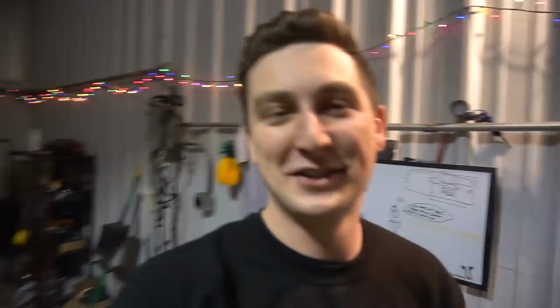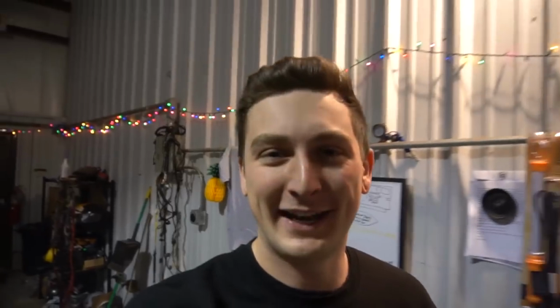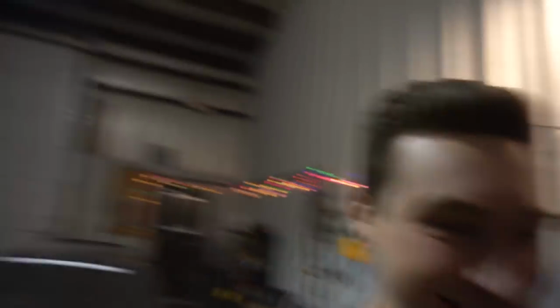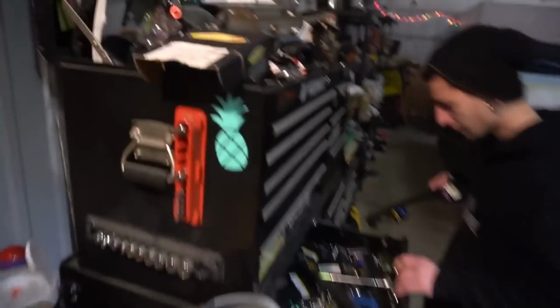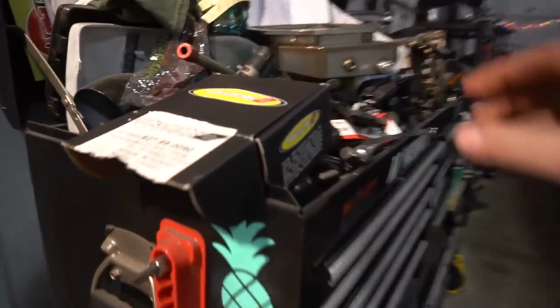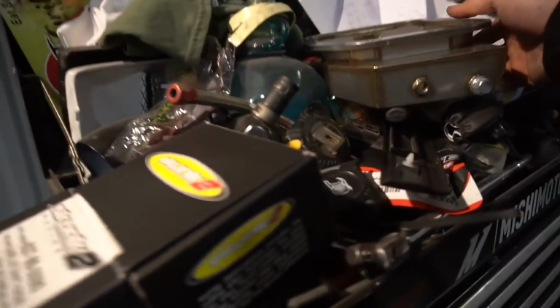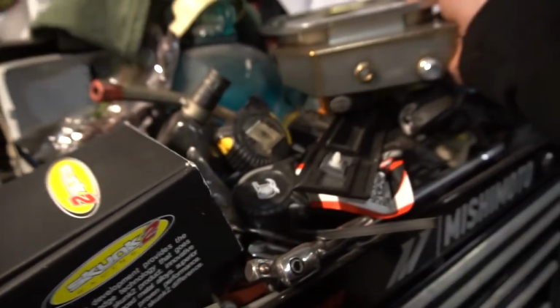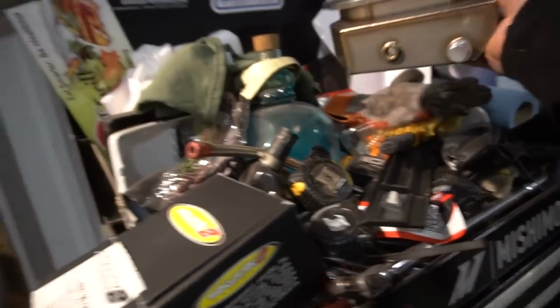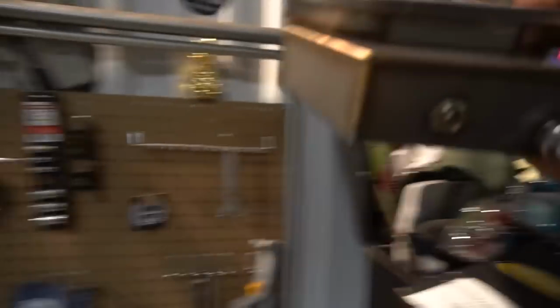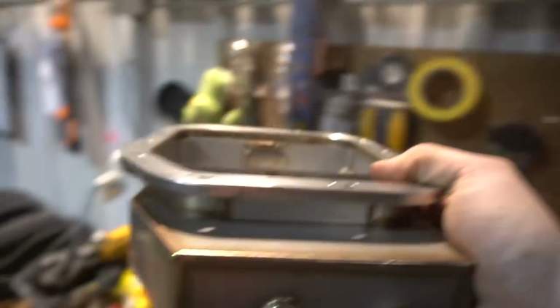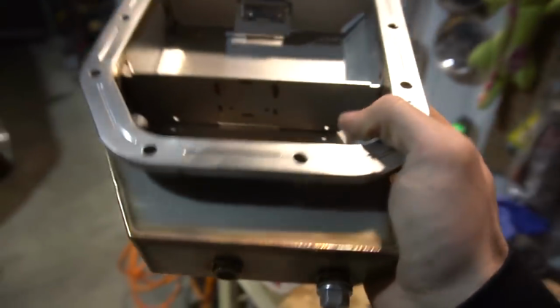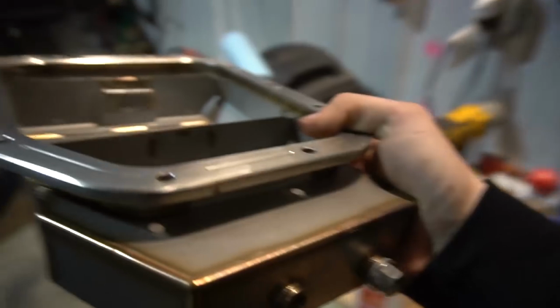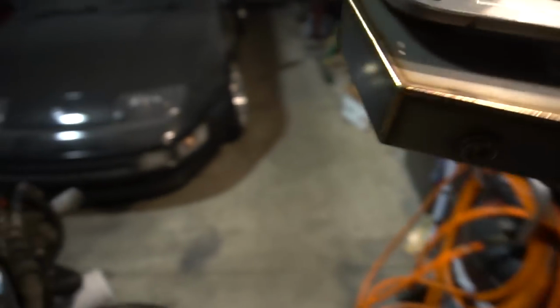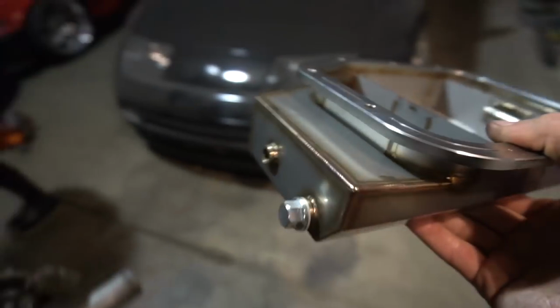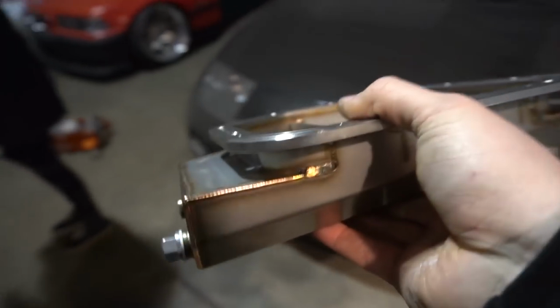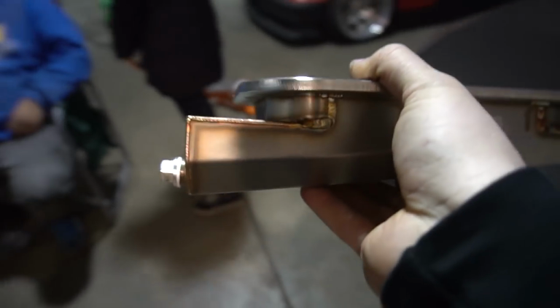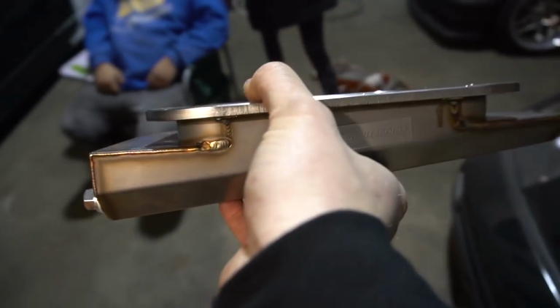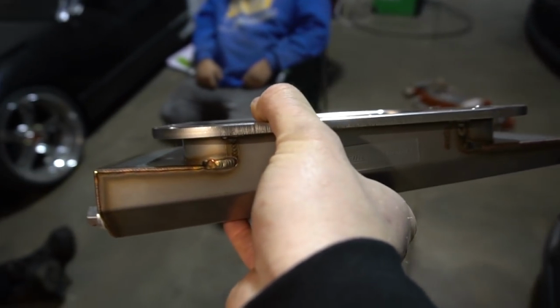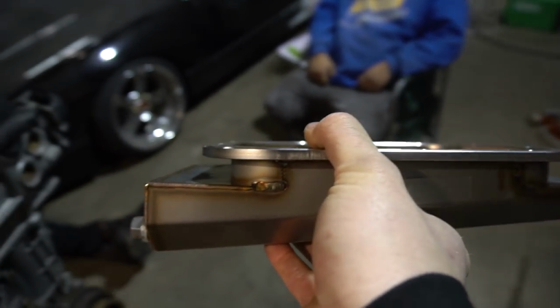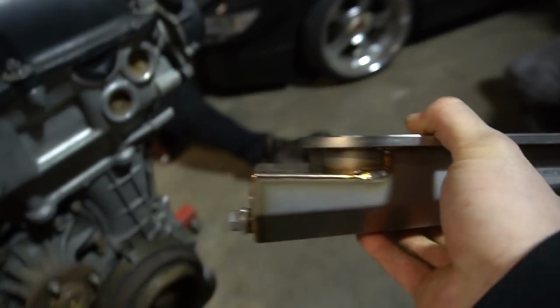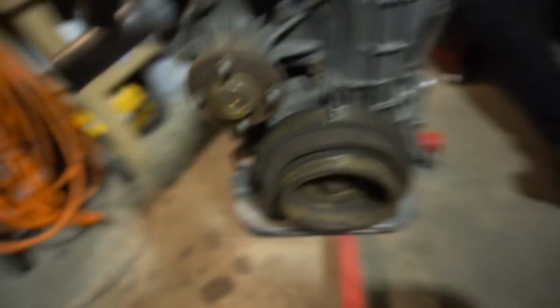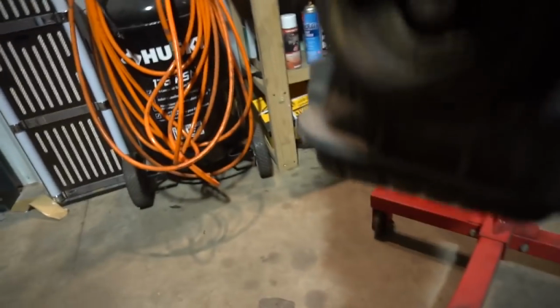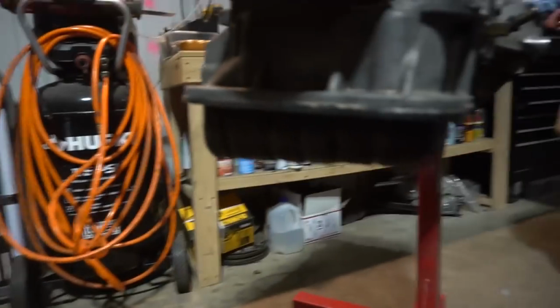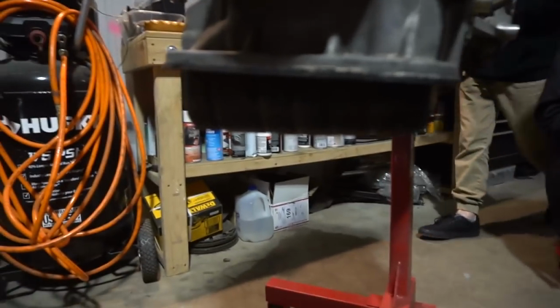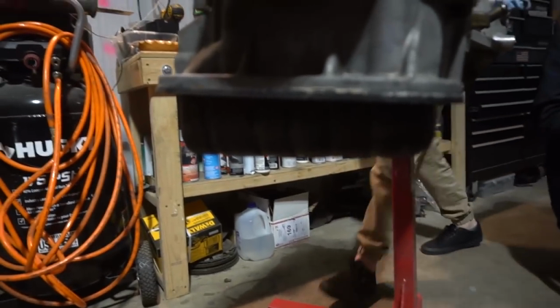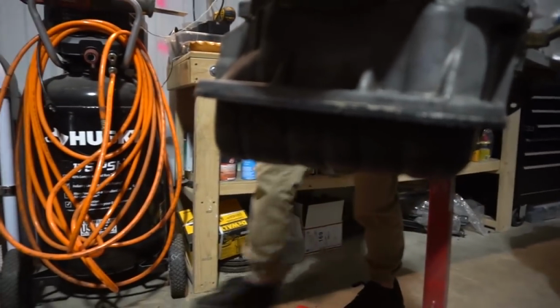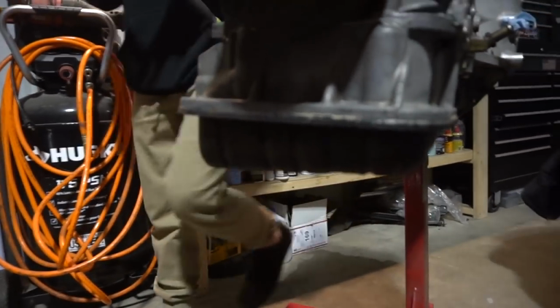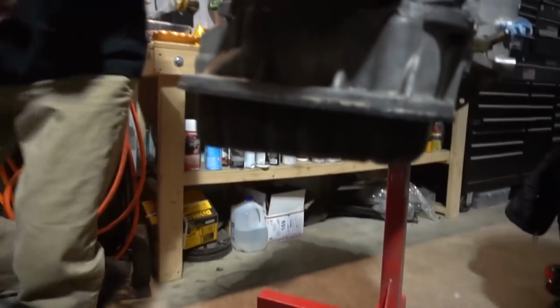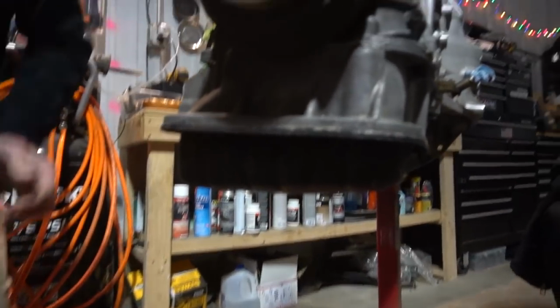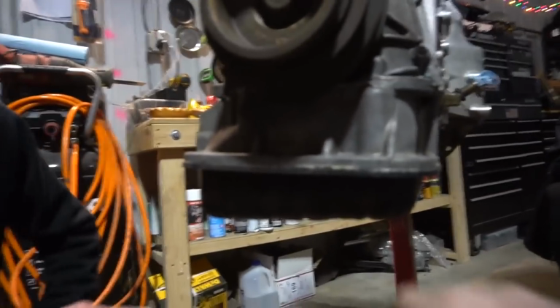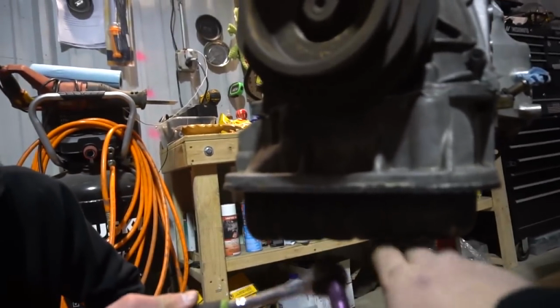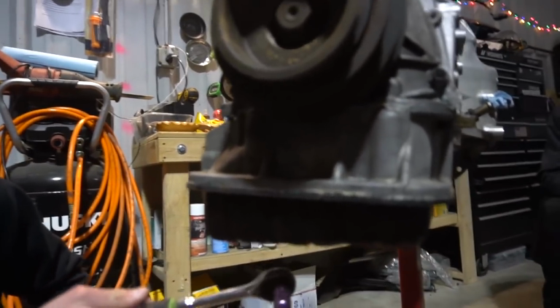While the steering shaft is drying, we're gonna install the new oil pan real quick. Obviously this is the new one — you can see there's a higher capacity to it. The old one is just this little pan right here — just stamped steel.